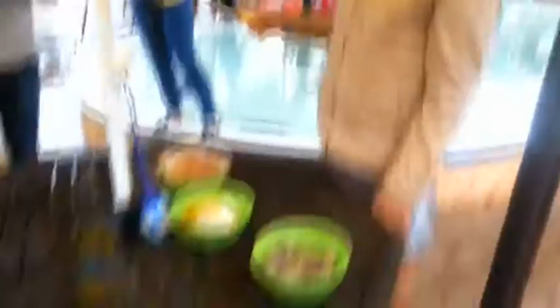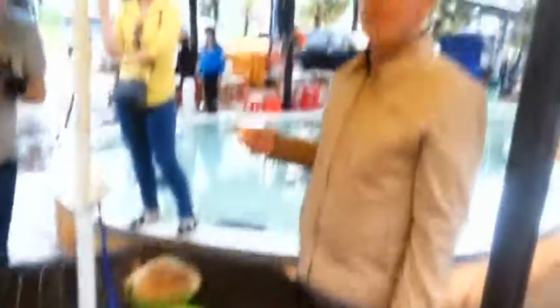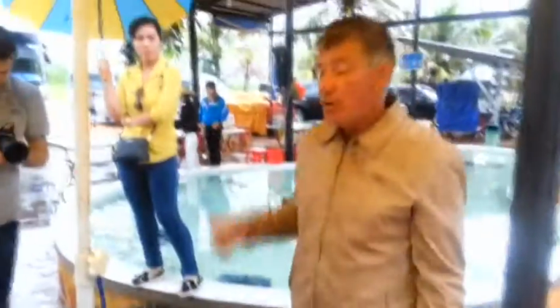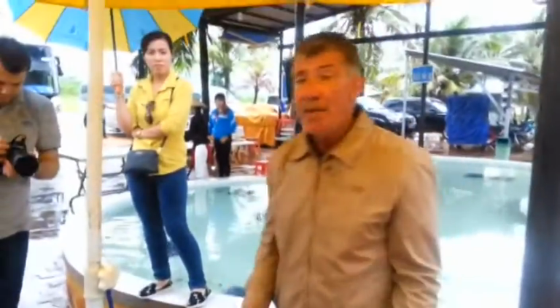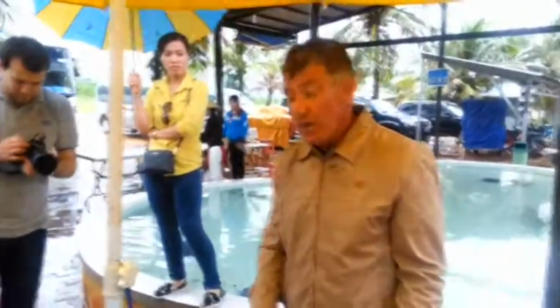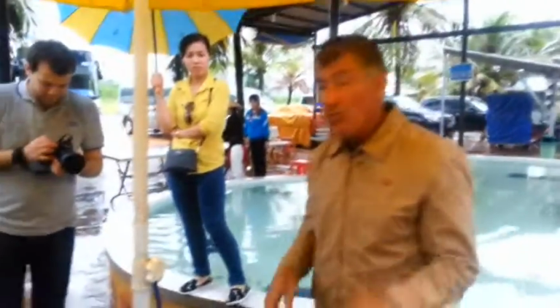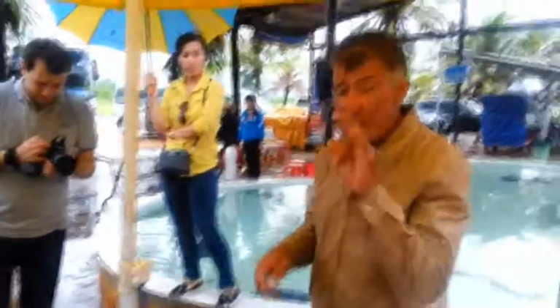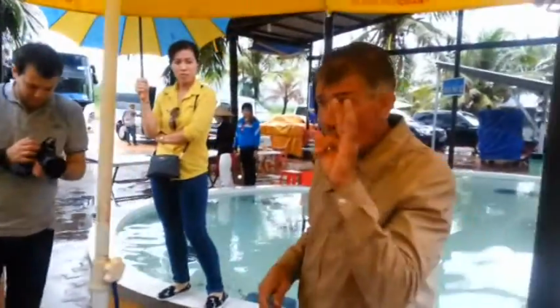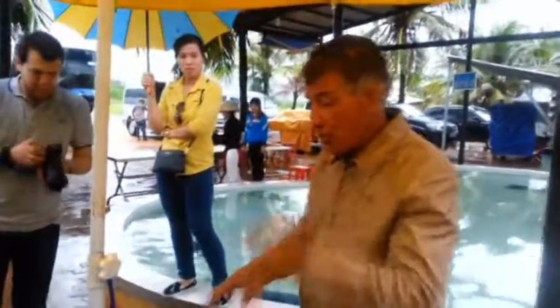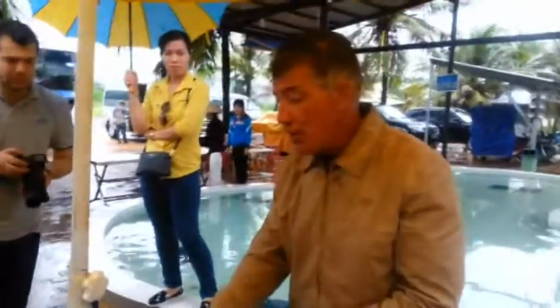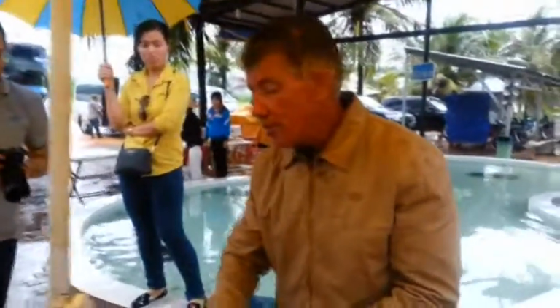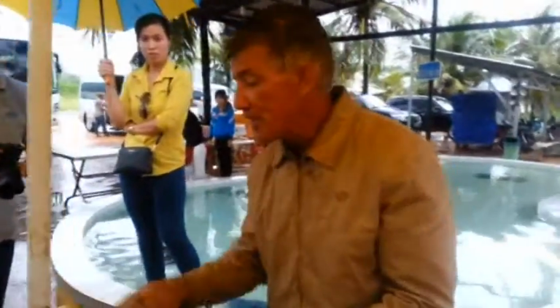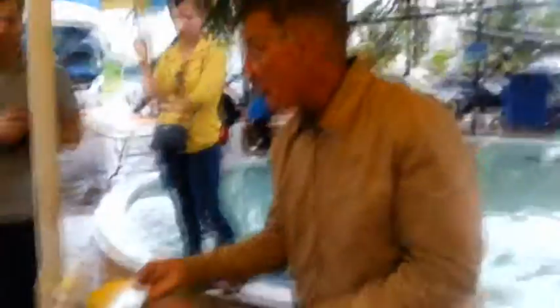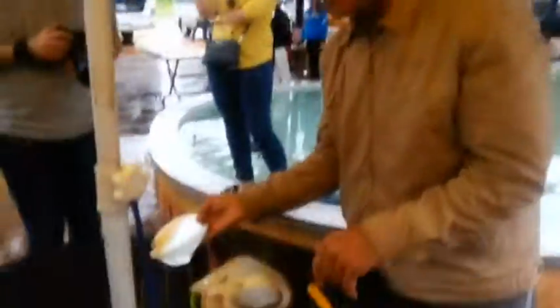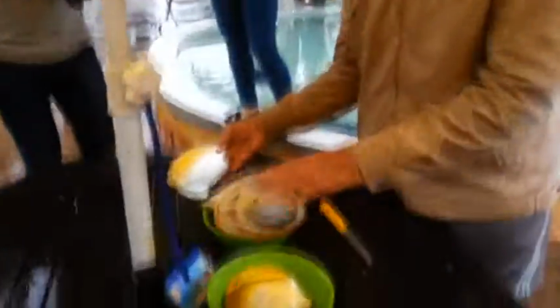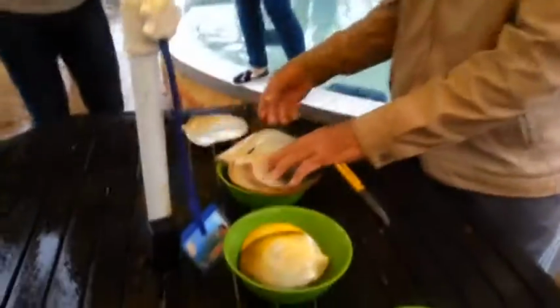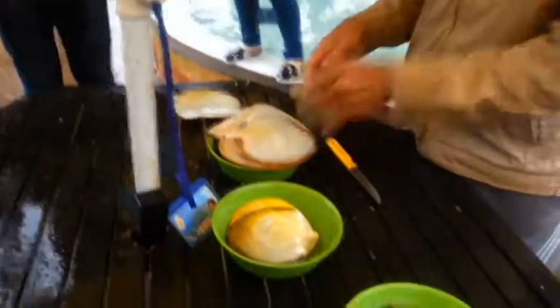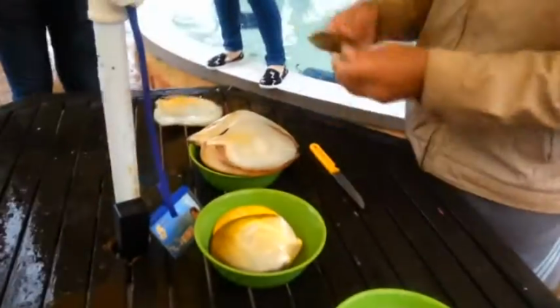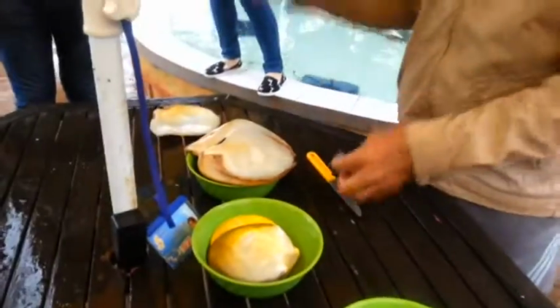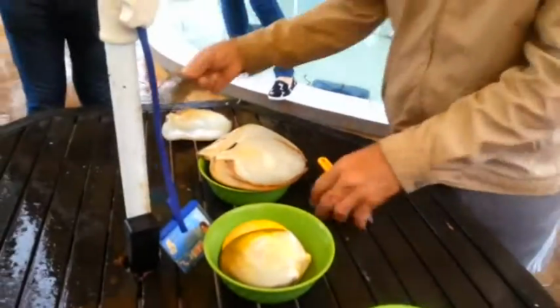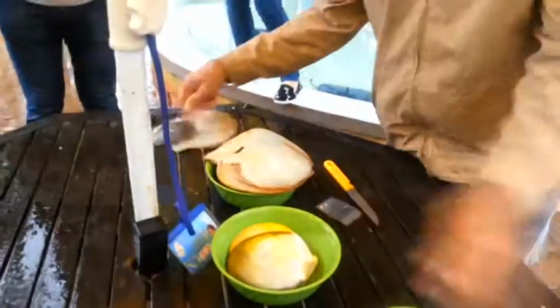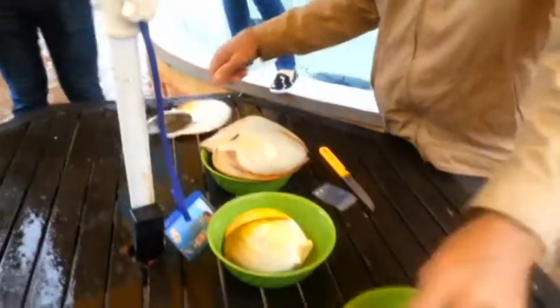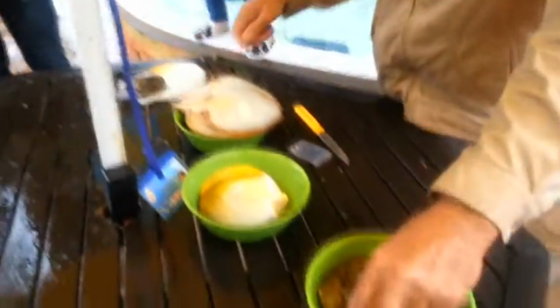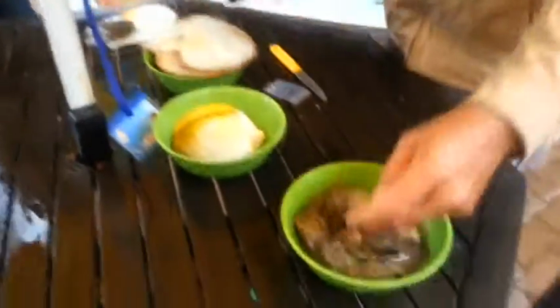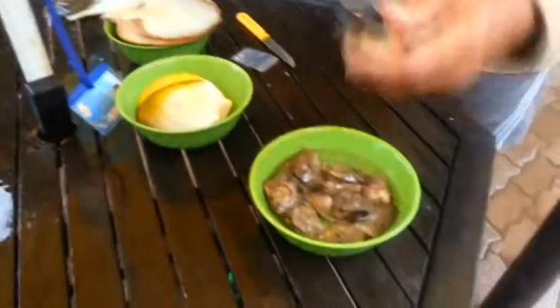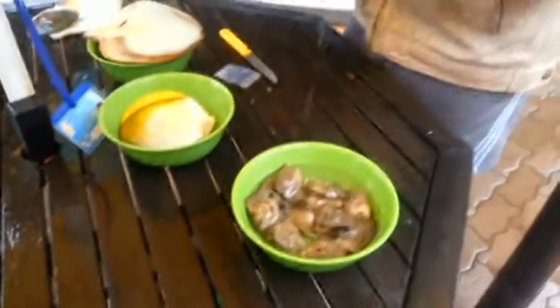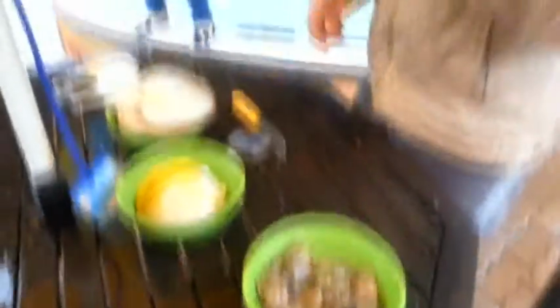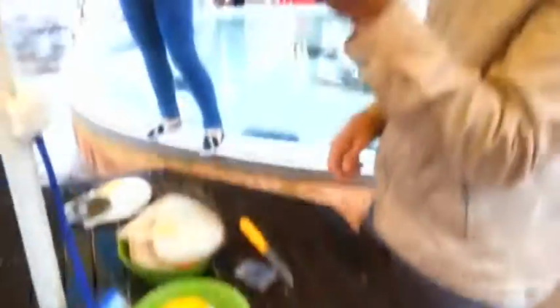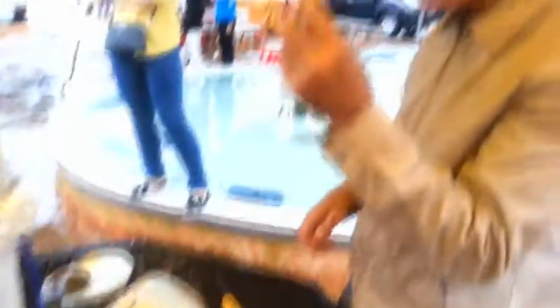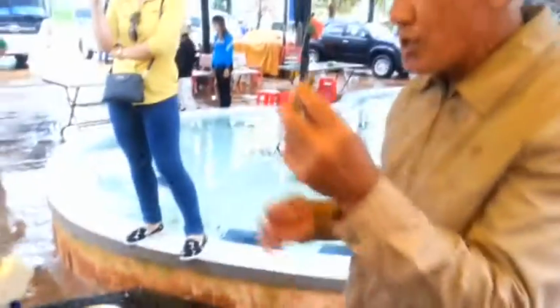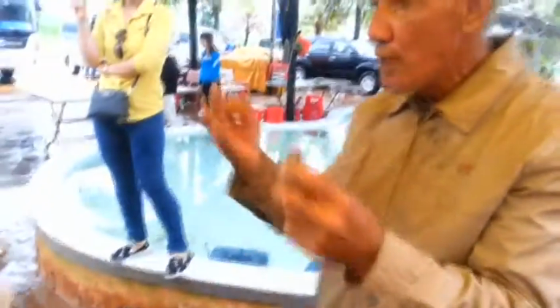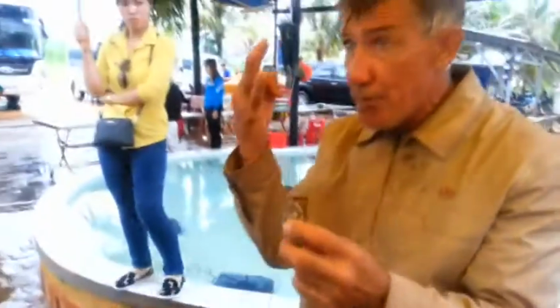At this Pearl Farm we do three different oysters. We do these Pintata Maxima, we do these Fukuok Black, and we also do these Akoya oysters. So we have three.